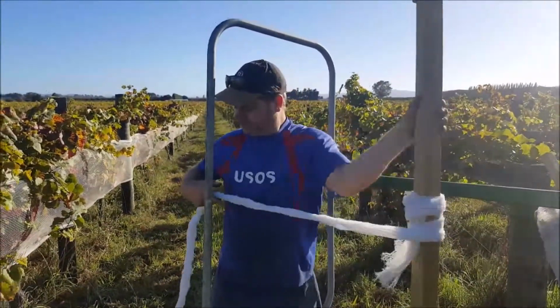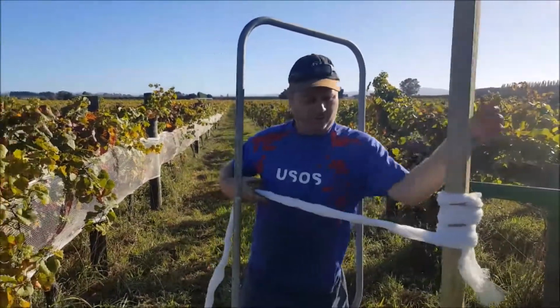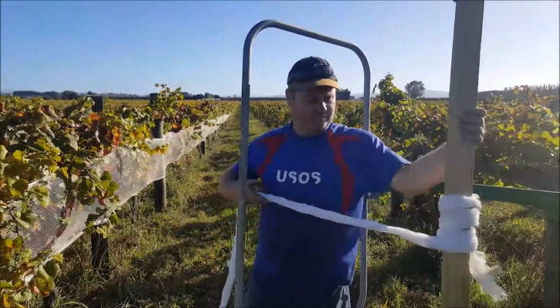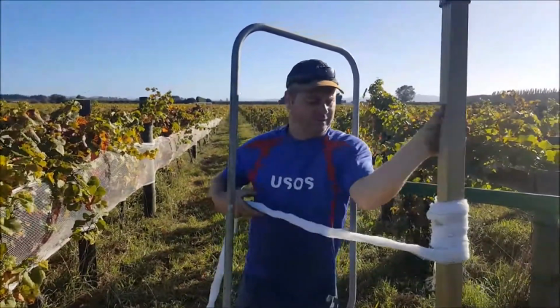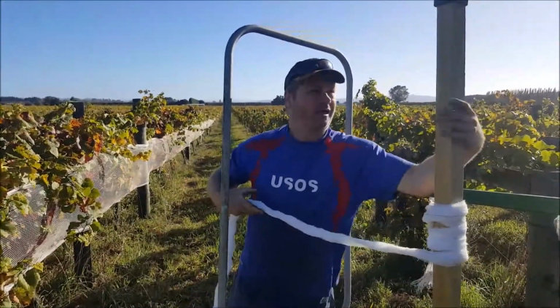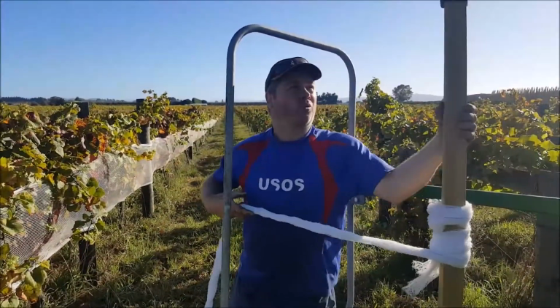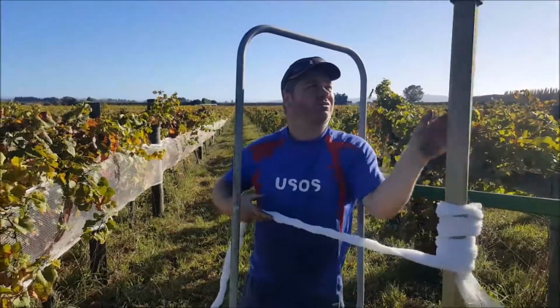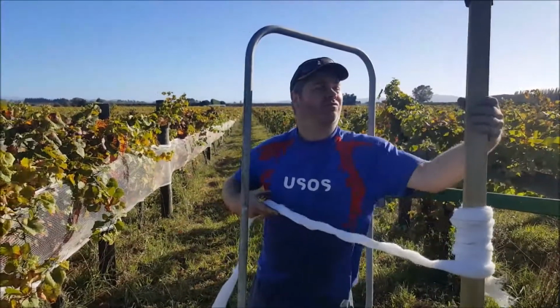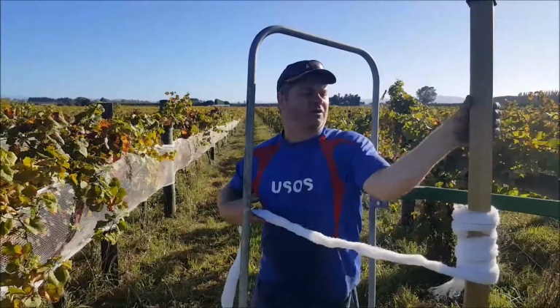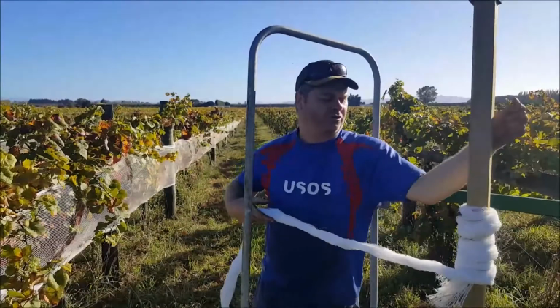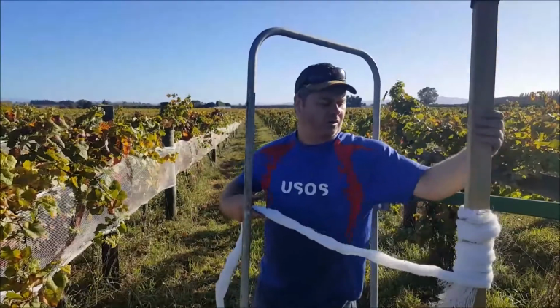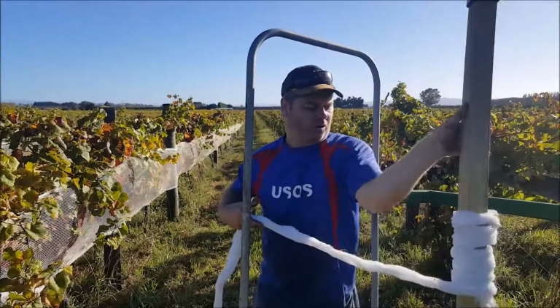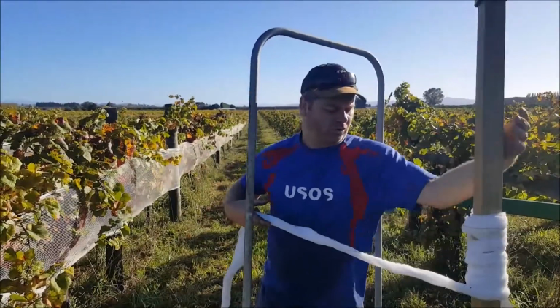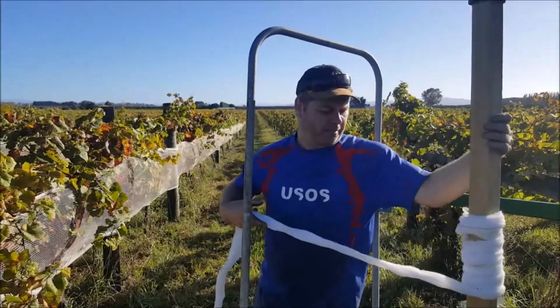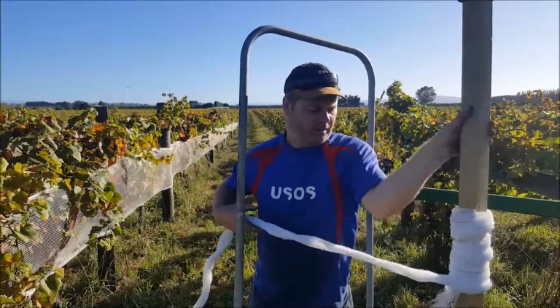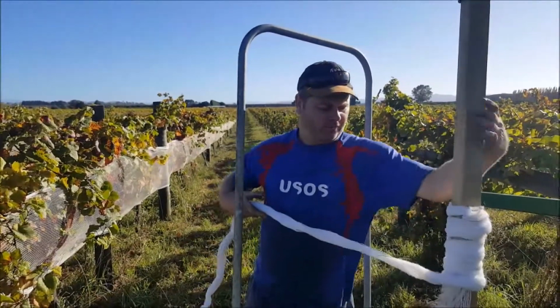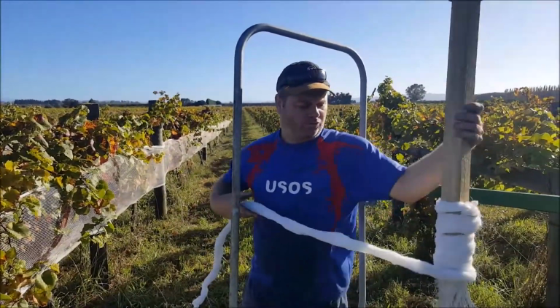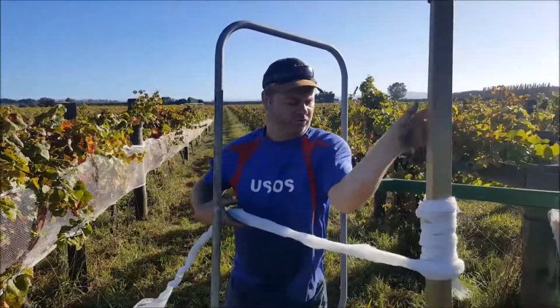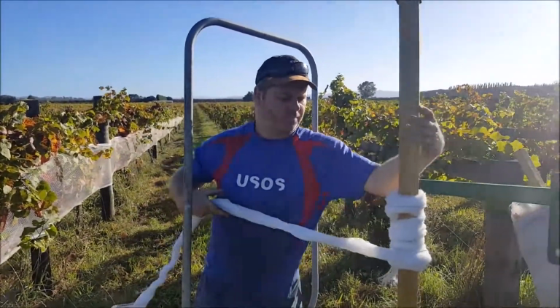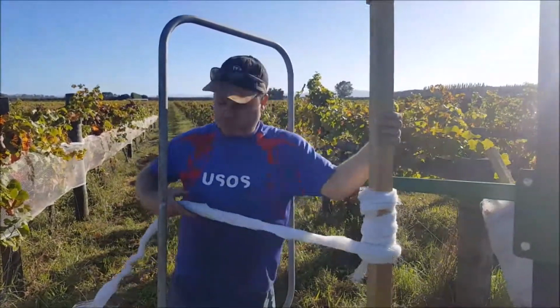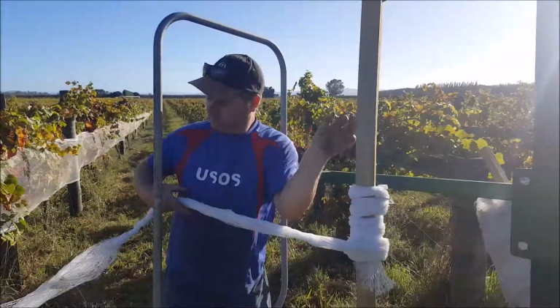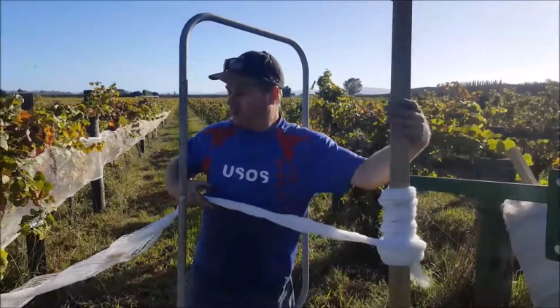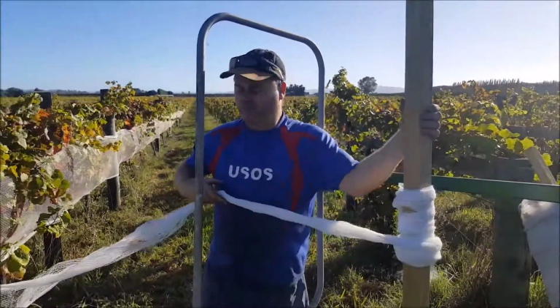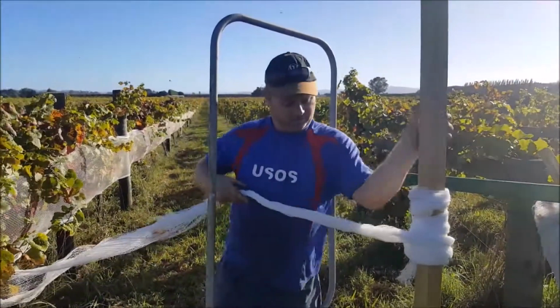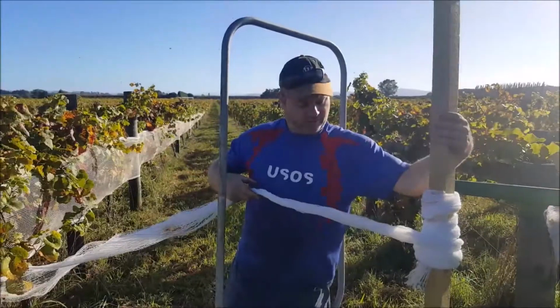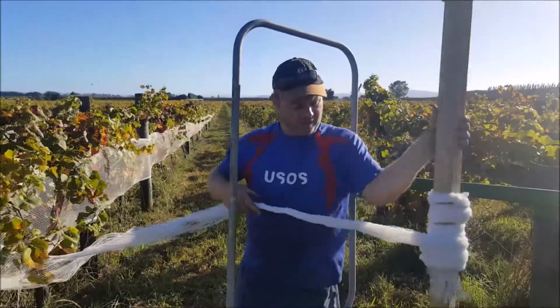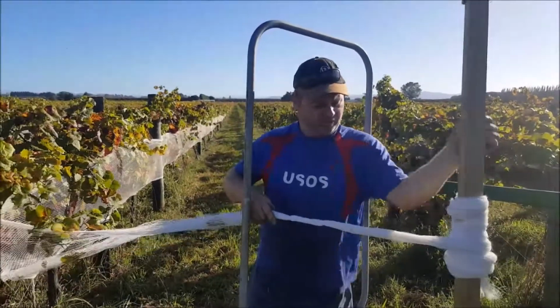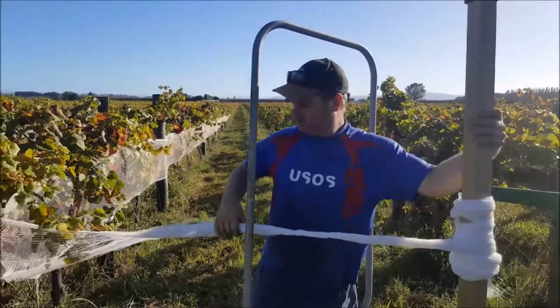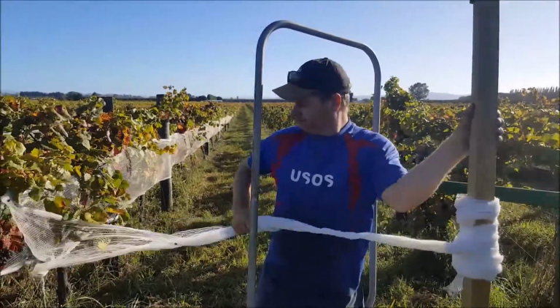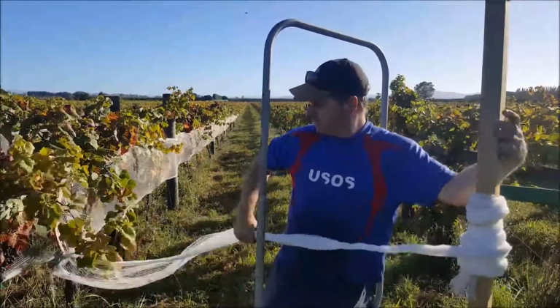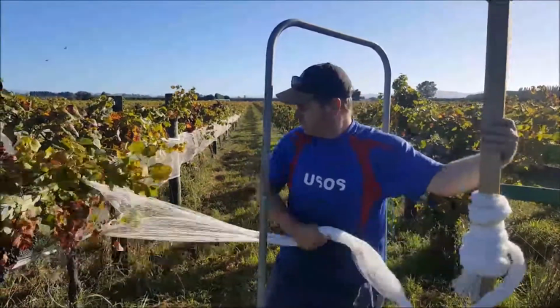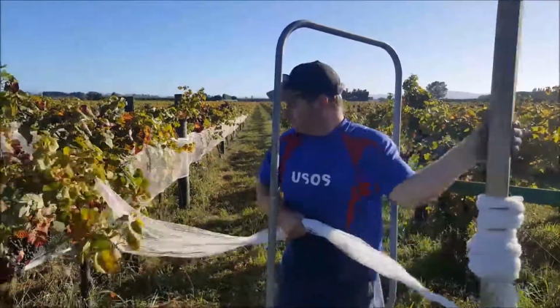Nice and tight. It's important not to have too much pressure on your hydraulic pump, otherwise you're just going to rip off the nets and damage them. And they're quite expensive.